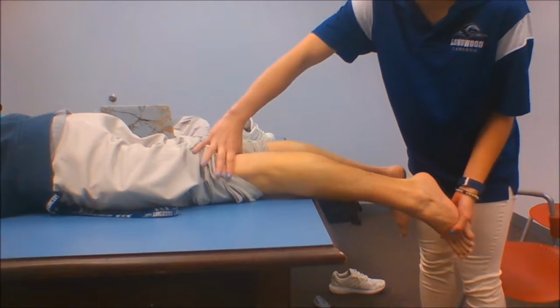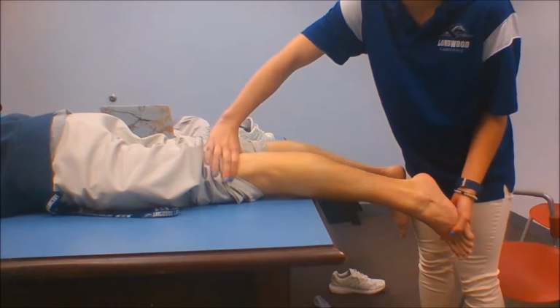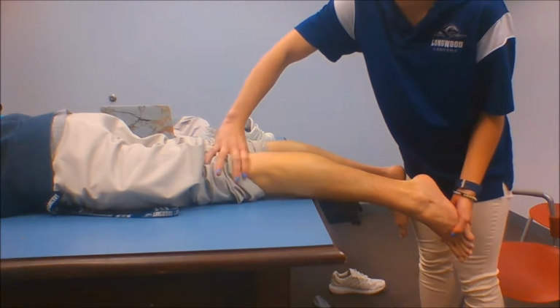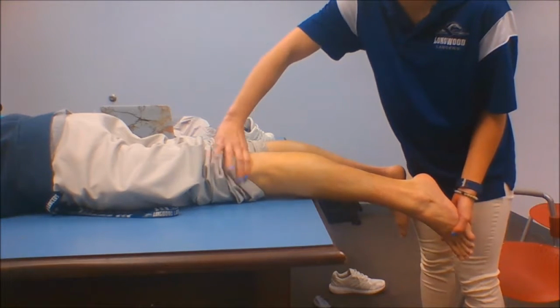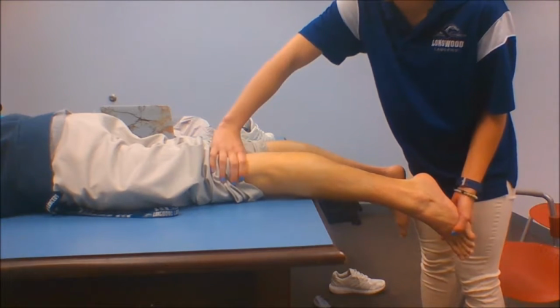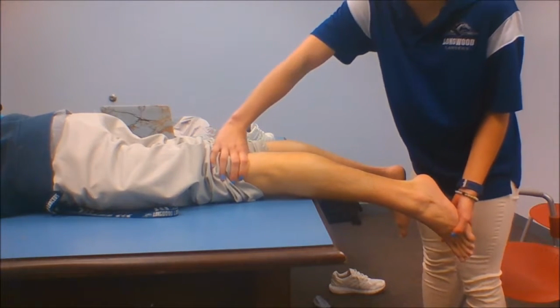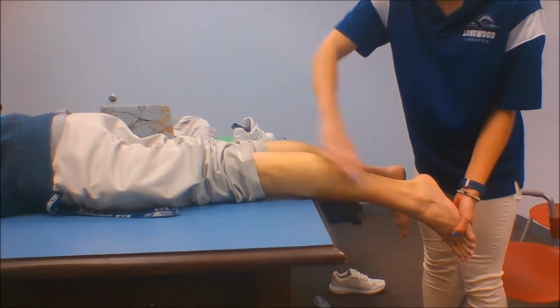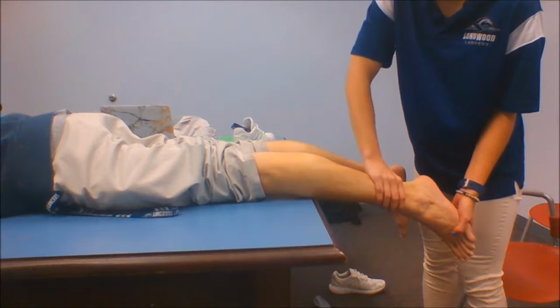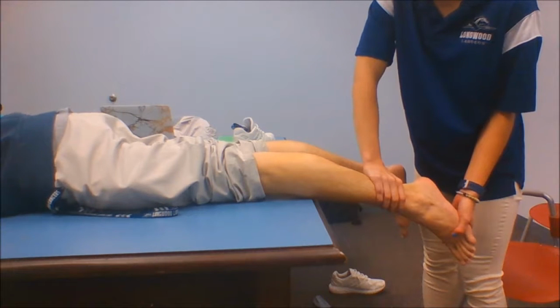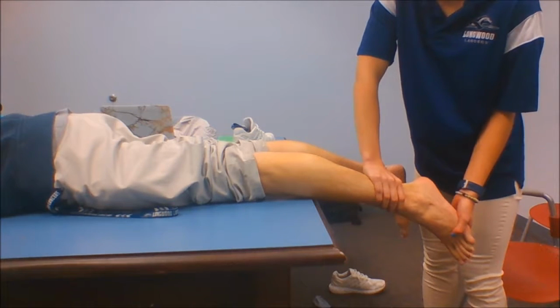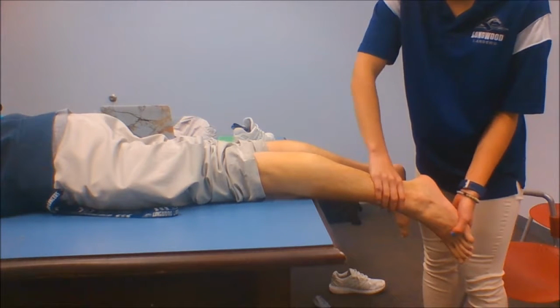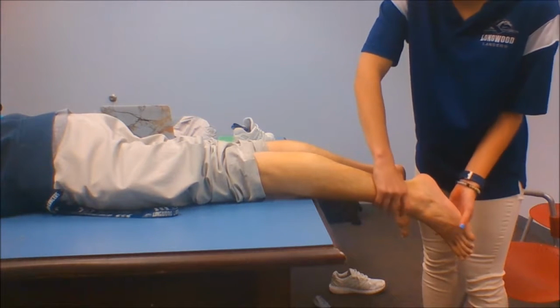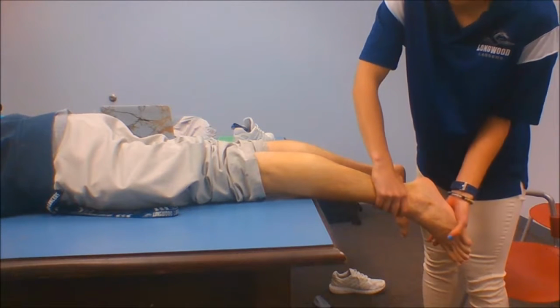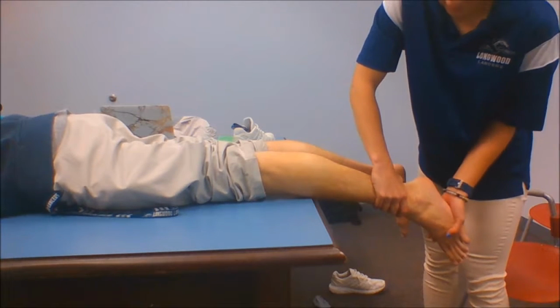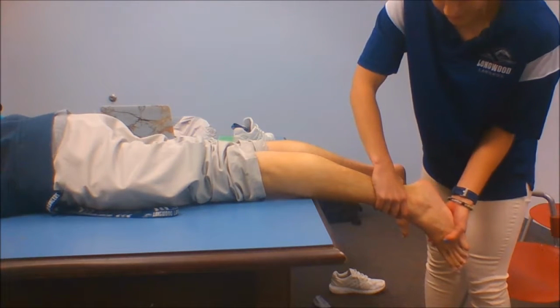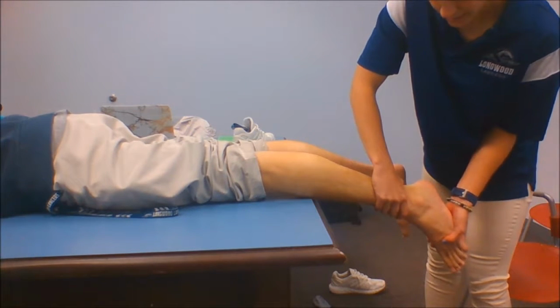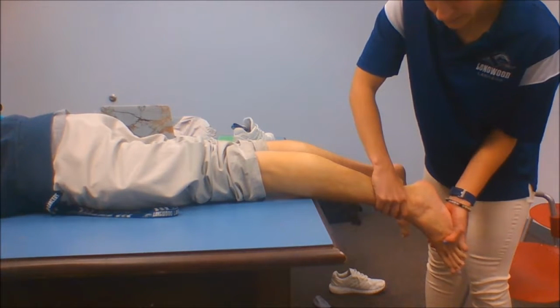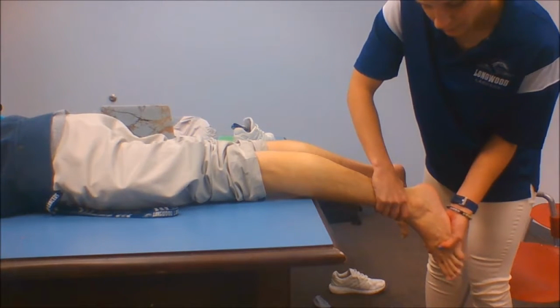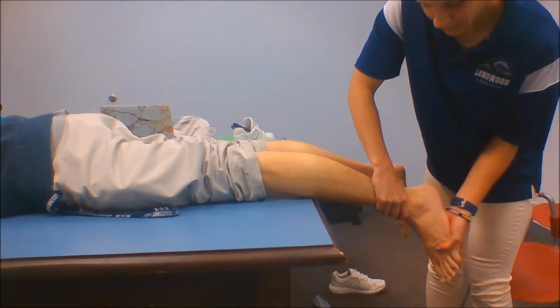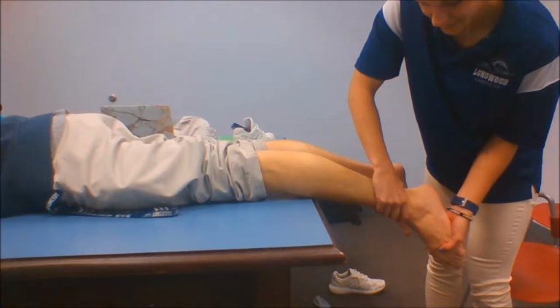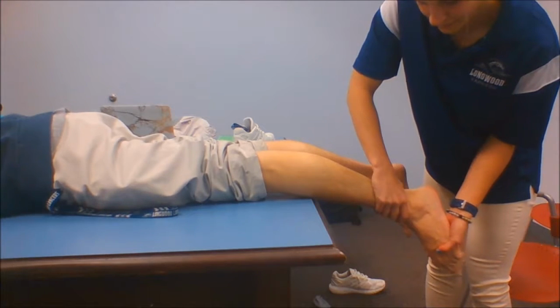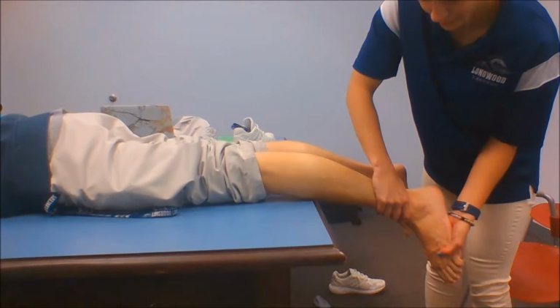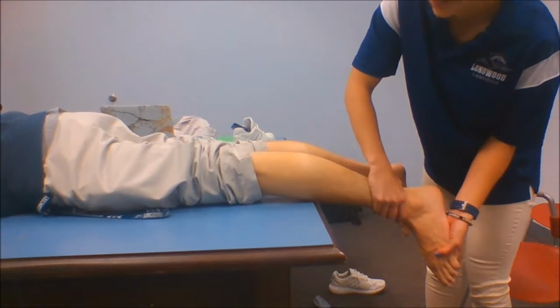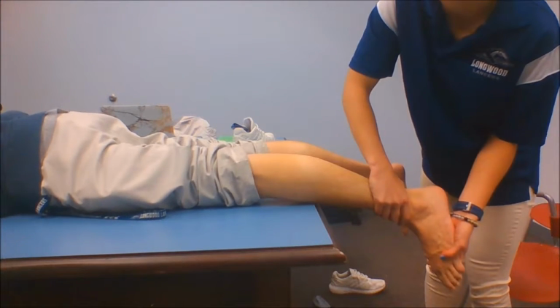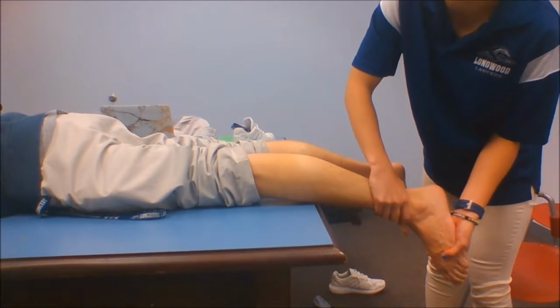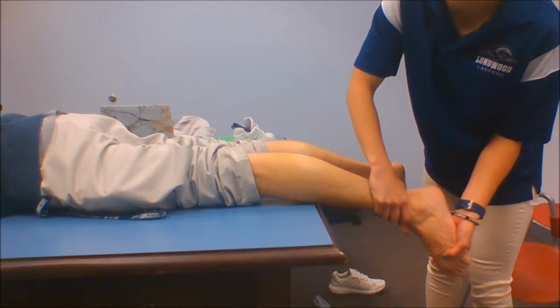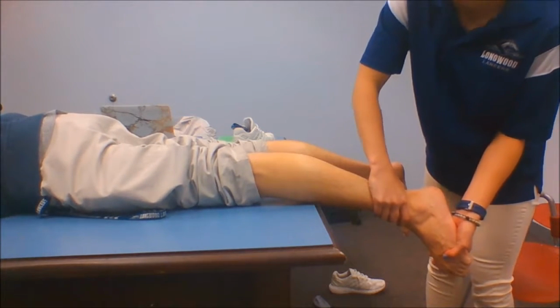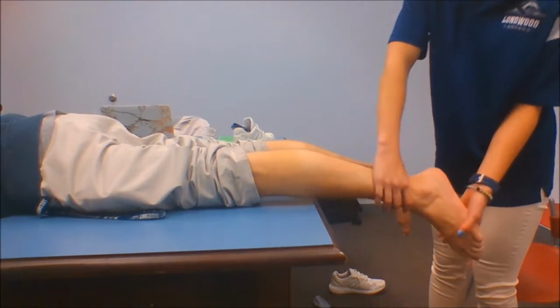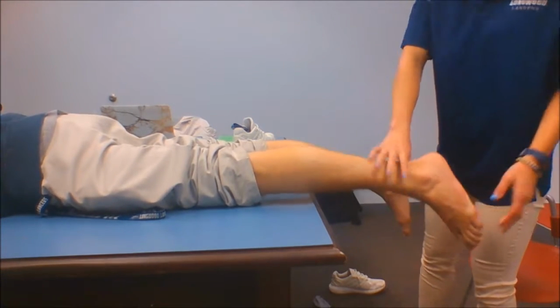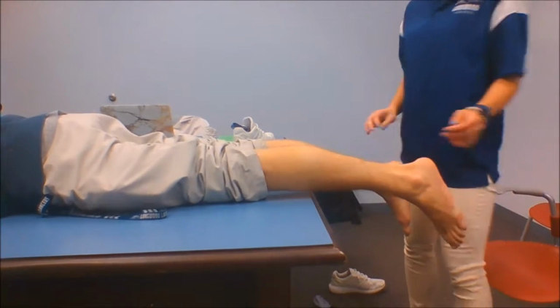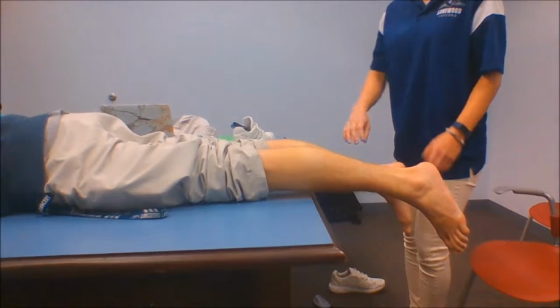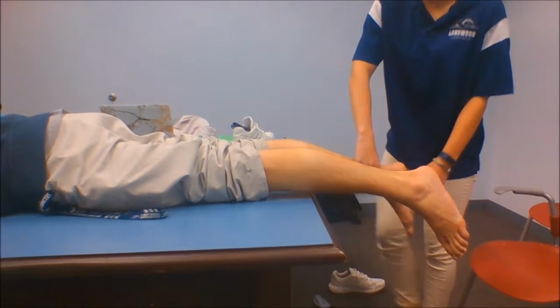I want to hold up here because that's where it originates, or down here, but I don't want to be on the muscle belly. Push against me — one, two, three, four, five, relax — and I would compare bilaterally.